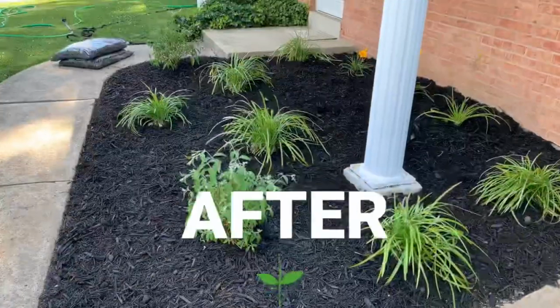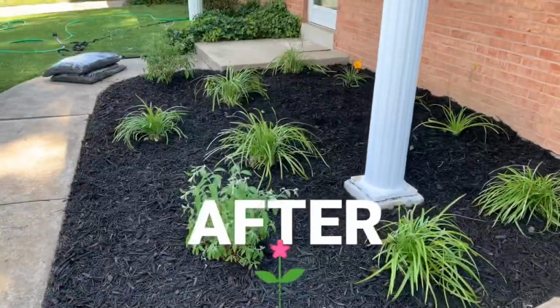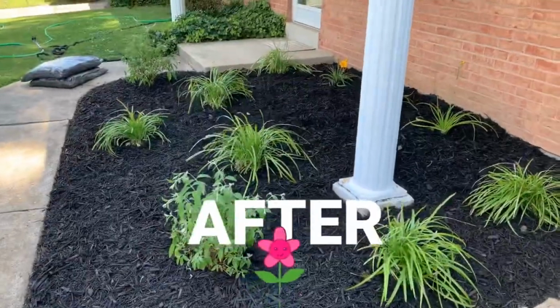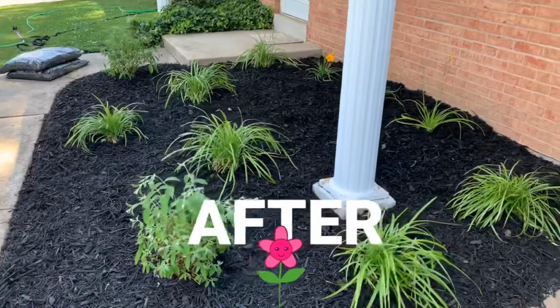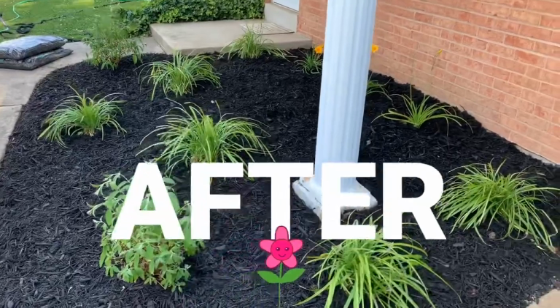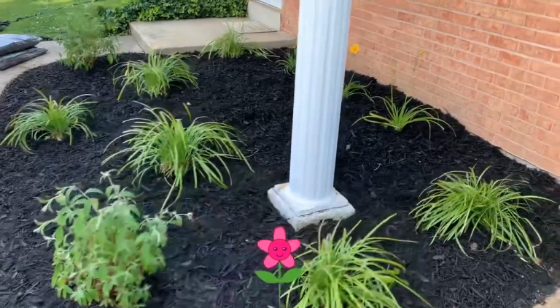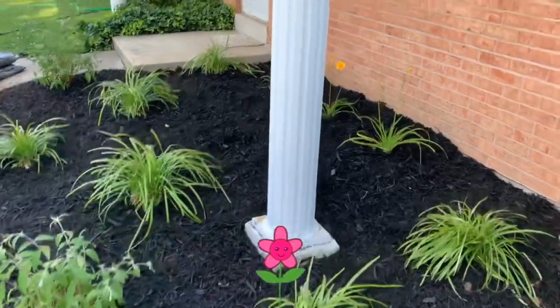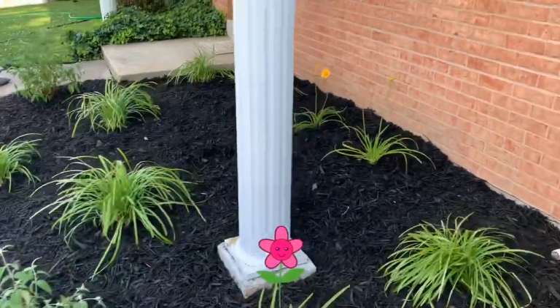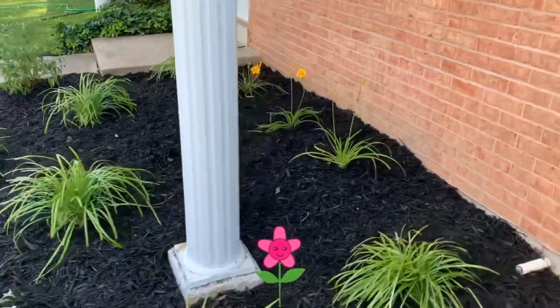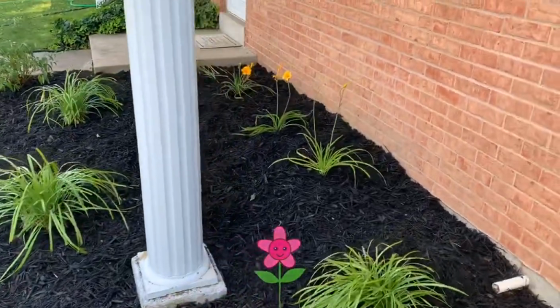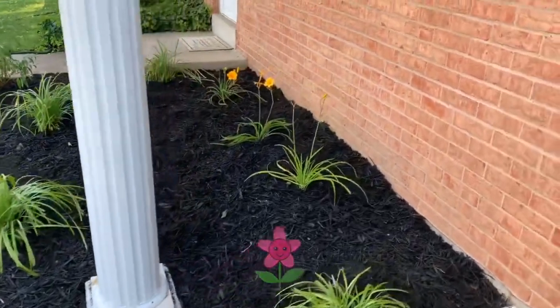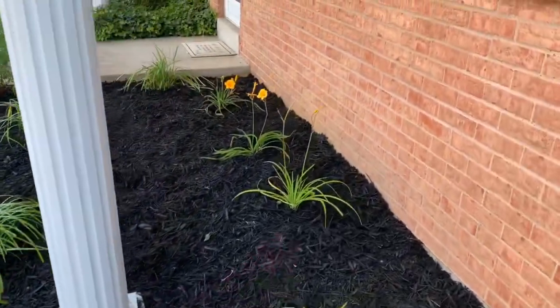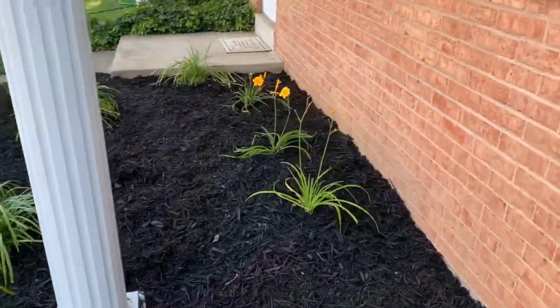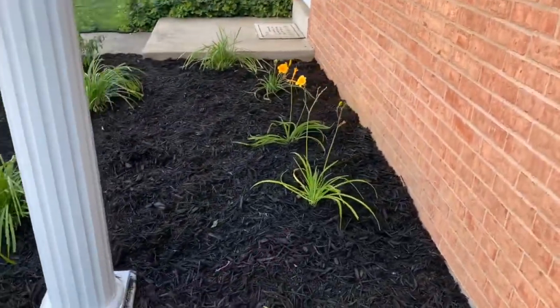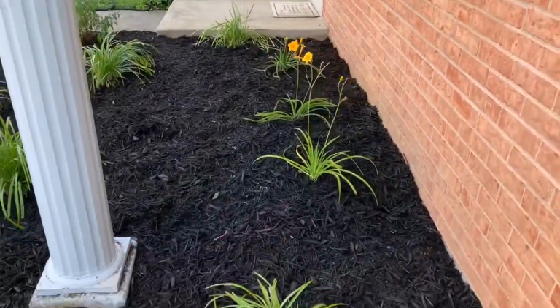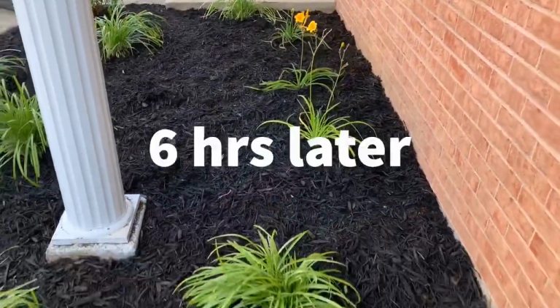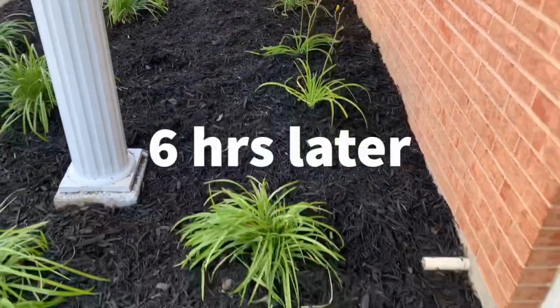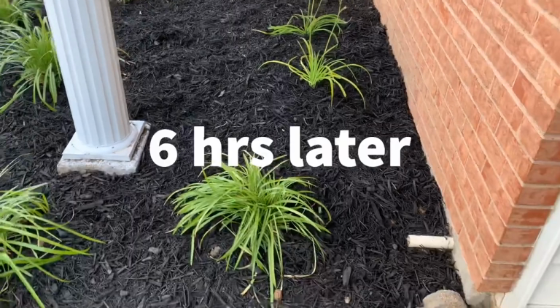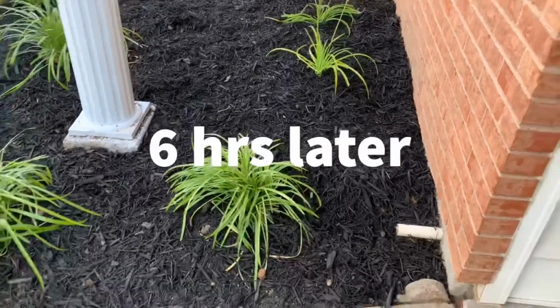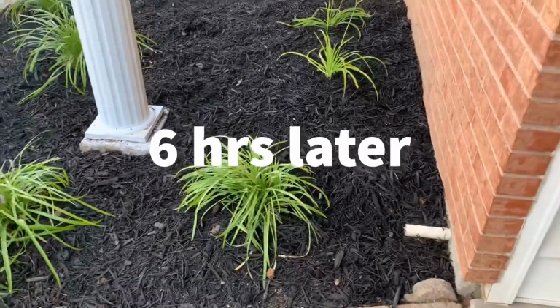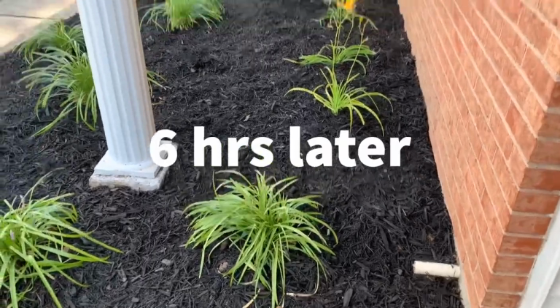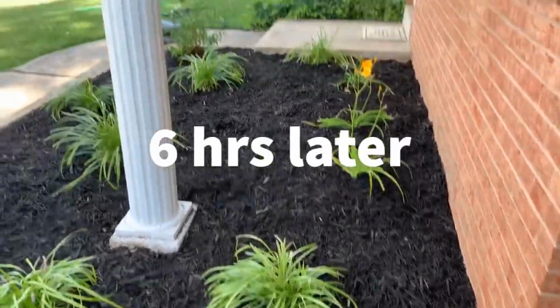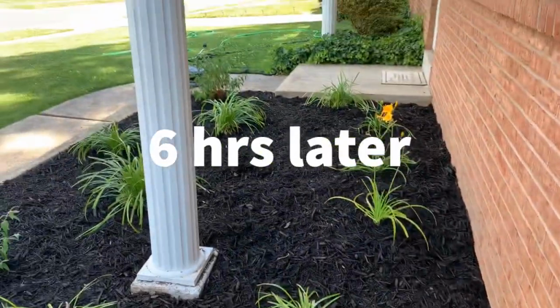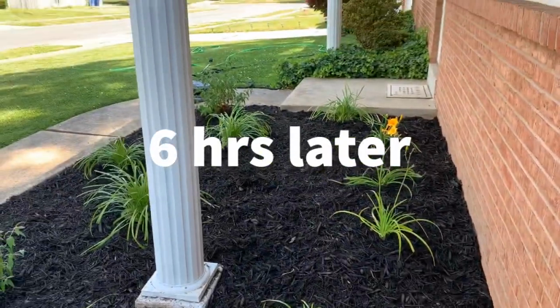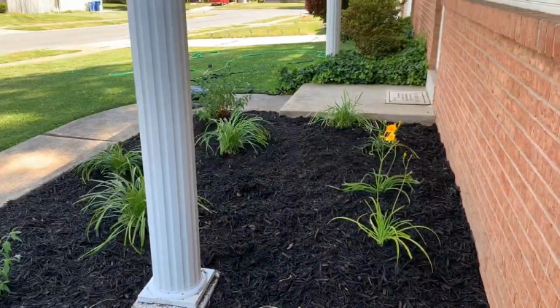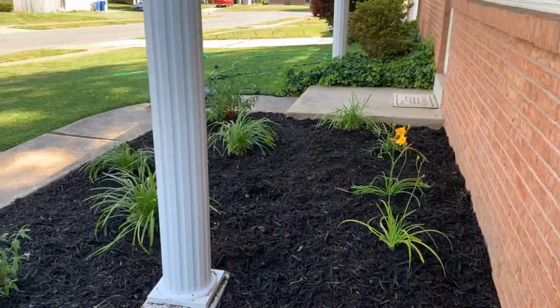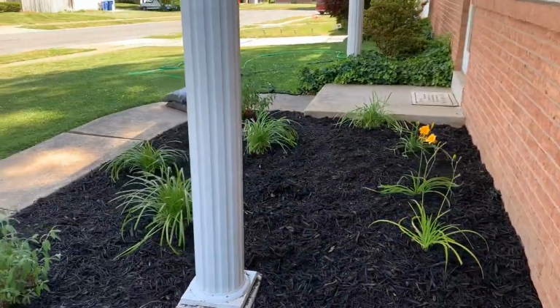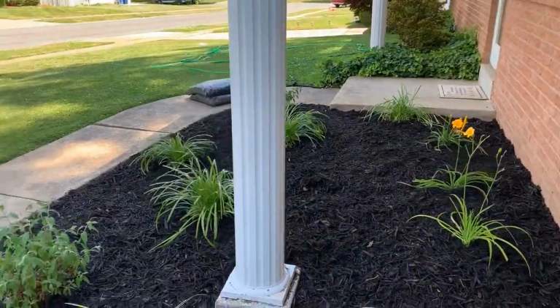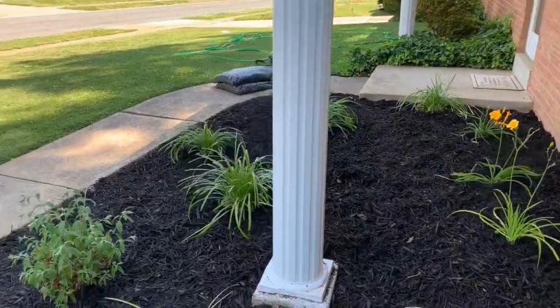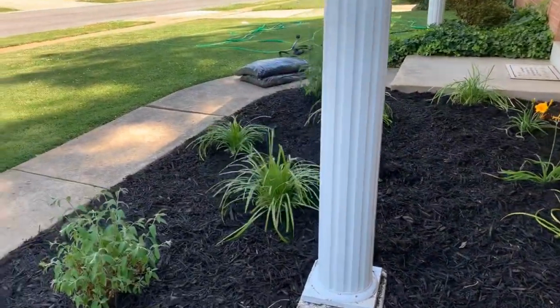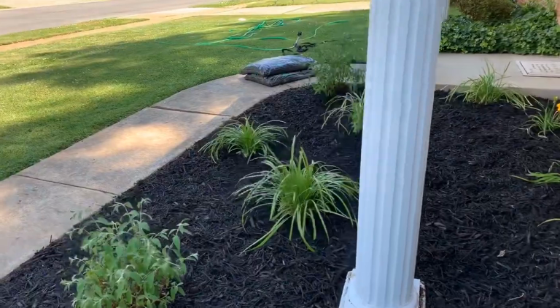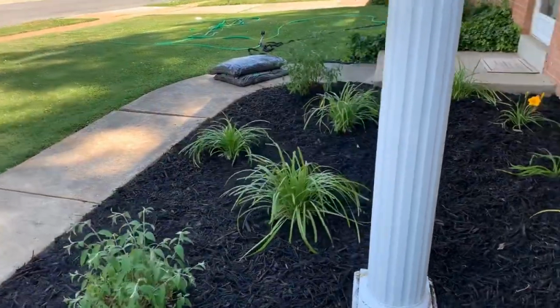I am finished. I just need to water. I think it turned out pretty good. A lot of work, but it is worth it in the end, isn't it?